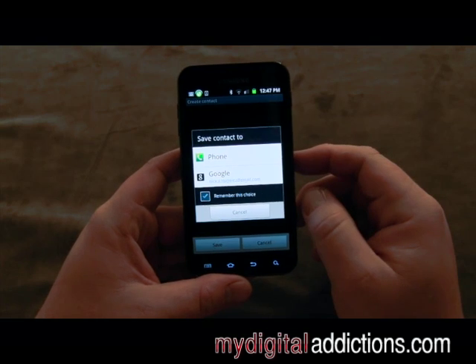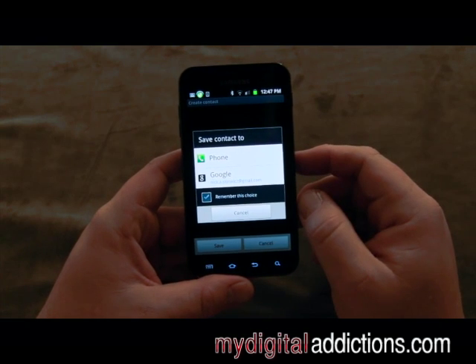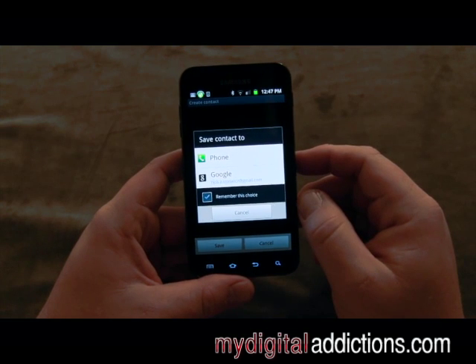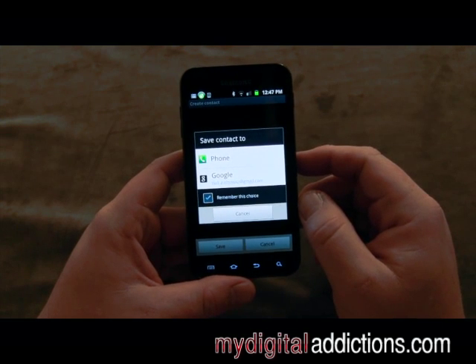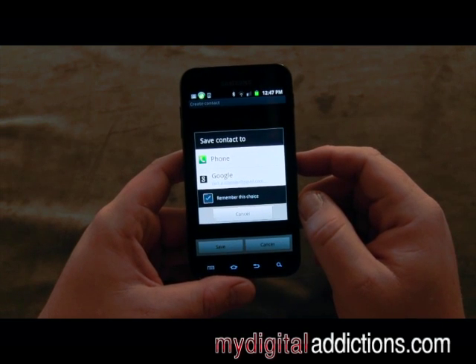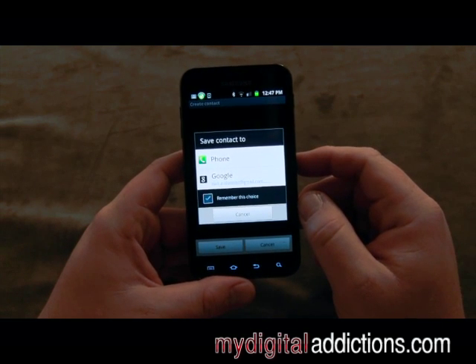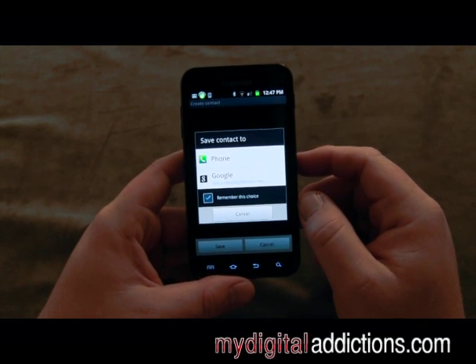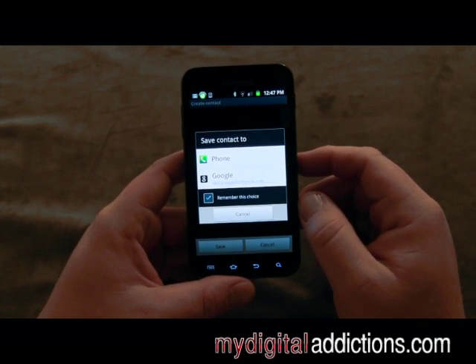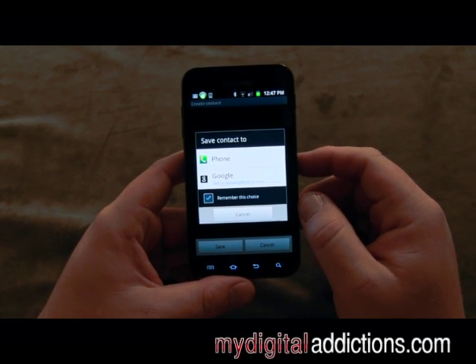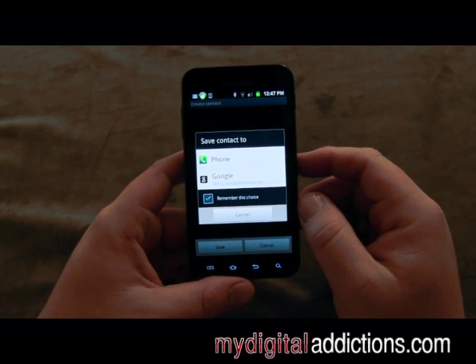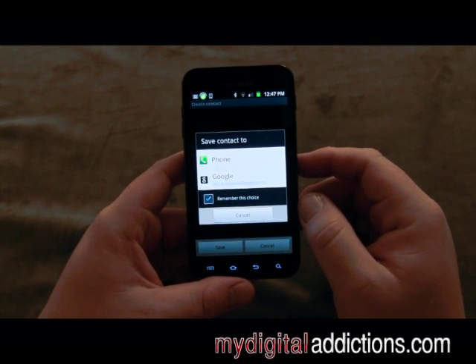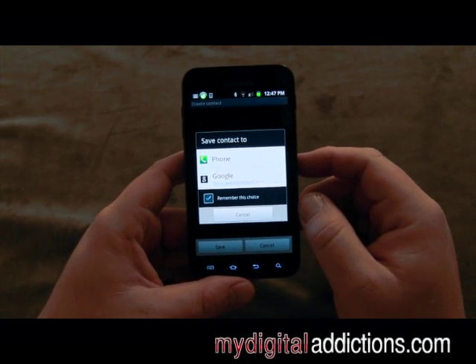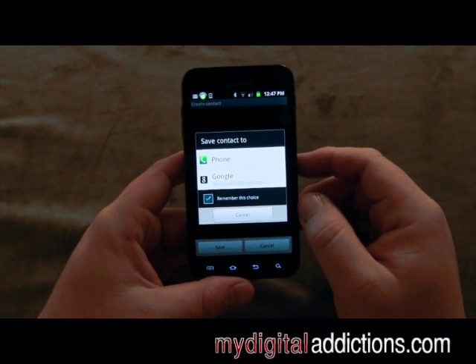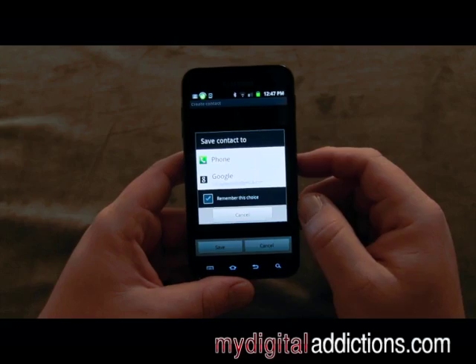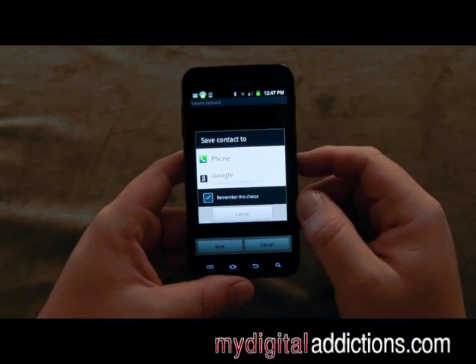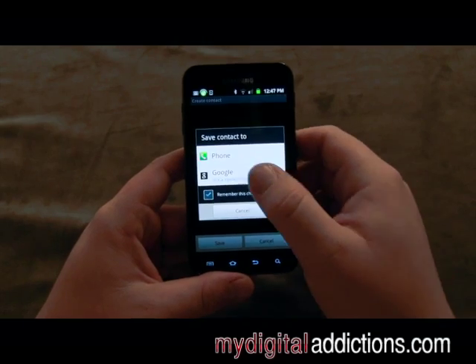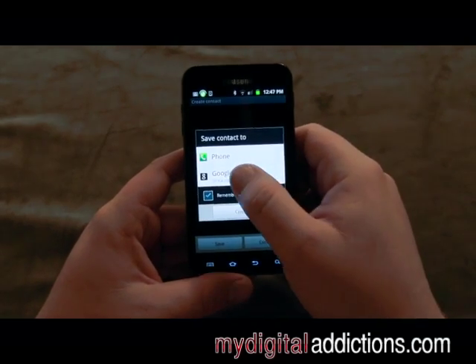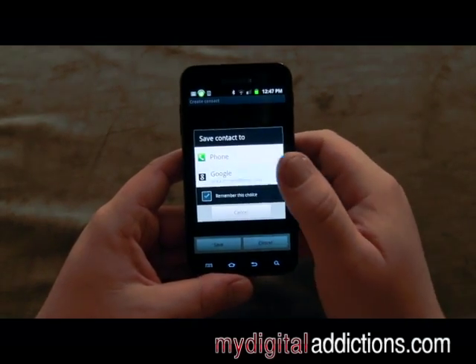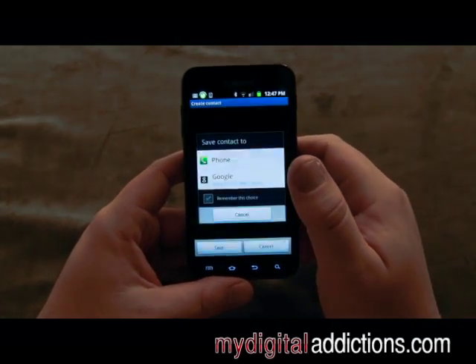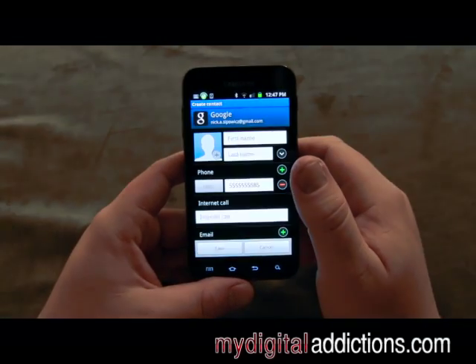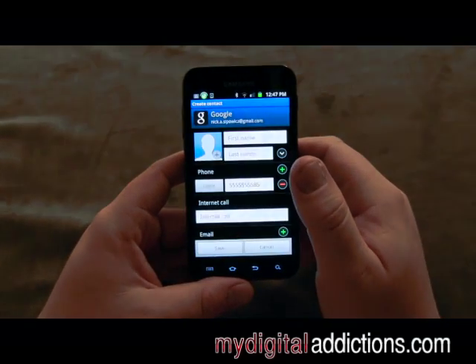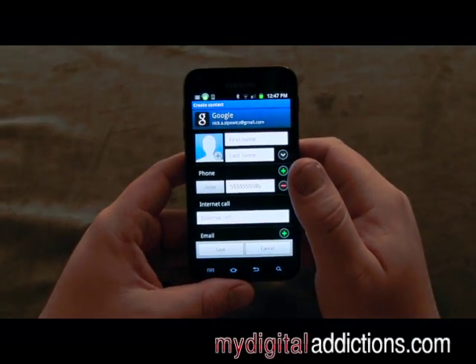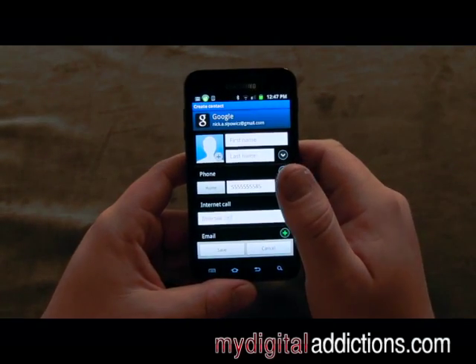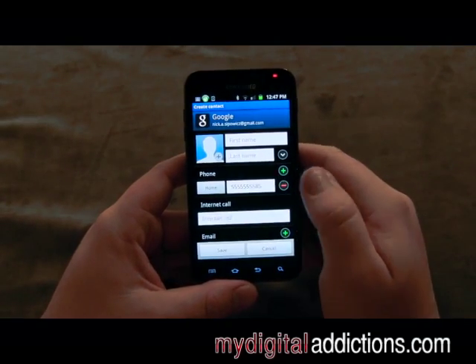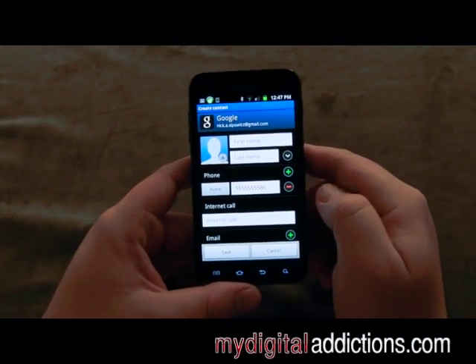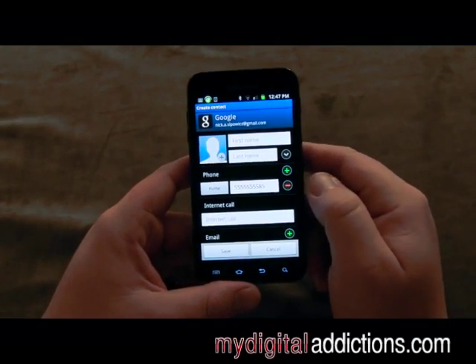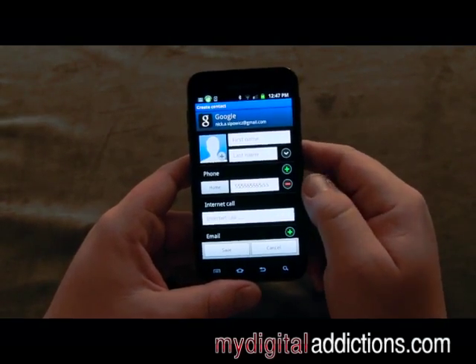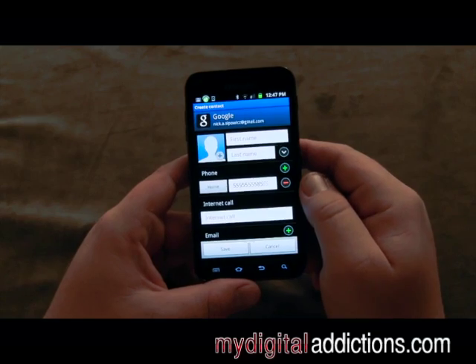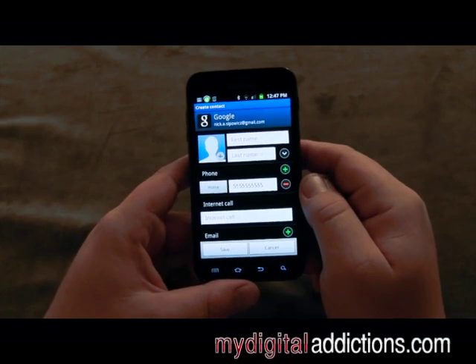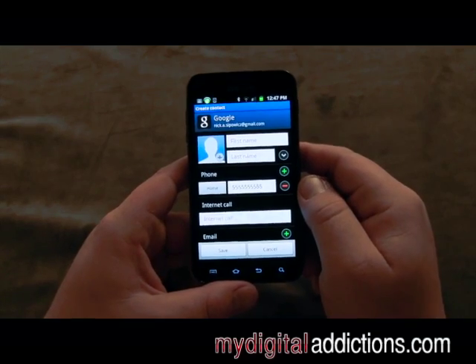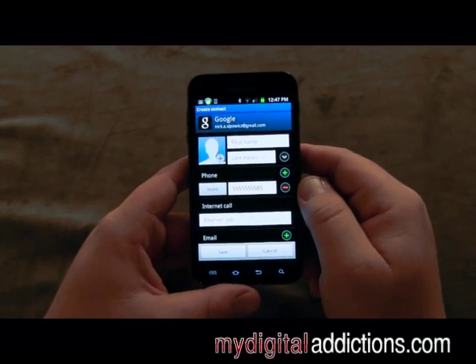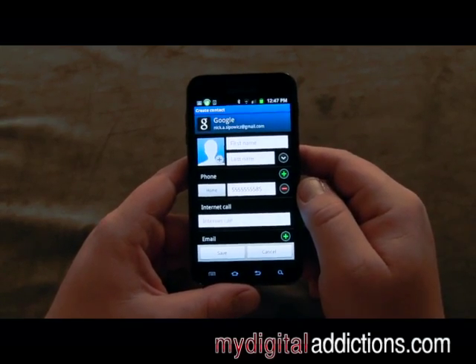It's going to ask us whether we want to save it to our phone or to our Google account. I always recommend saving it to your Google account — that way if you ever lose the phone, you don't lose the number.